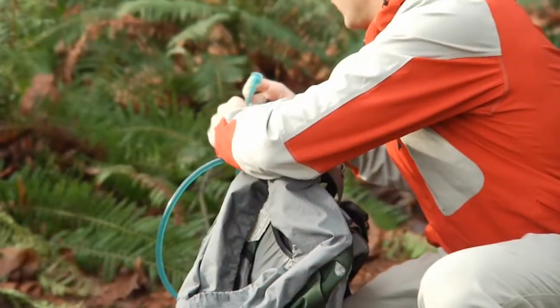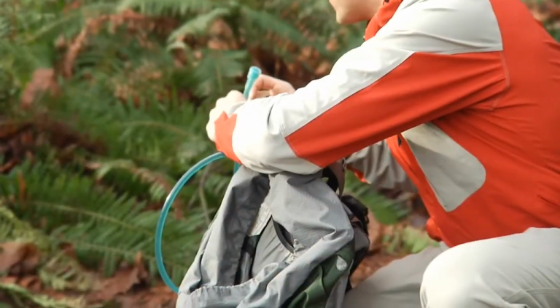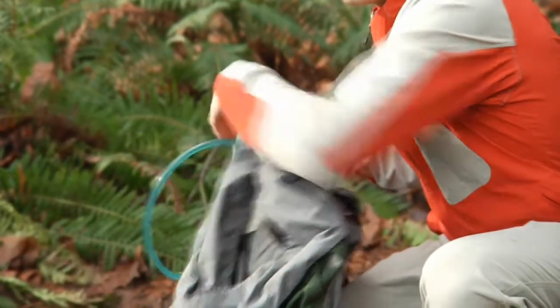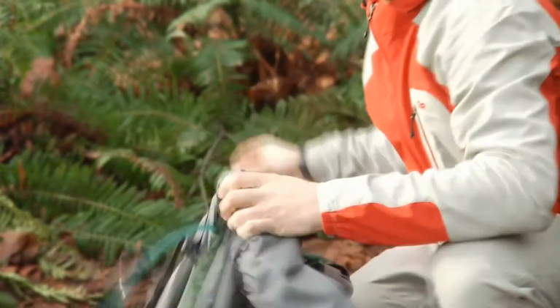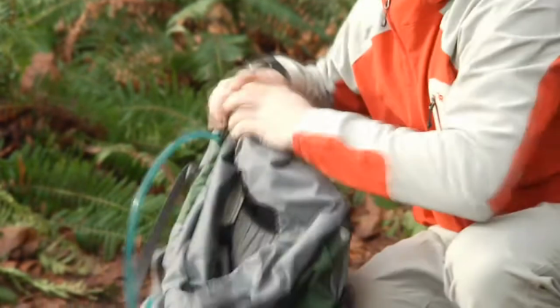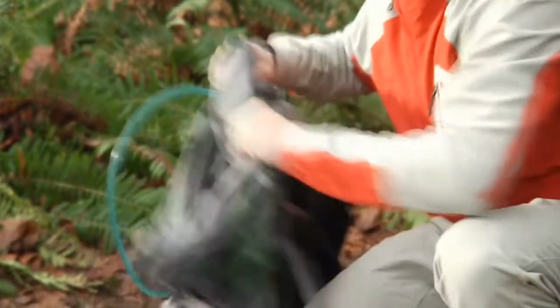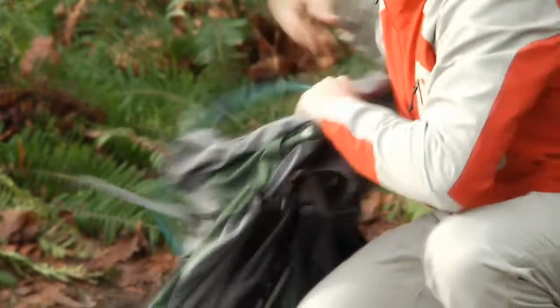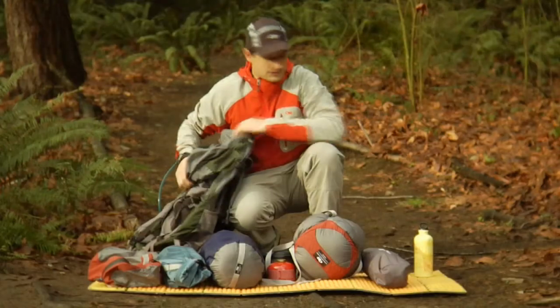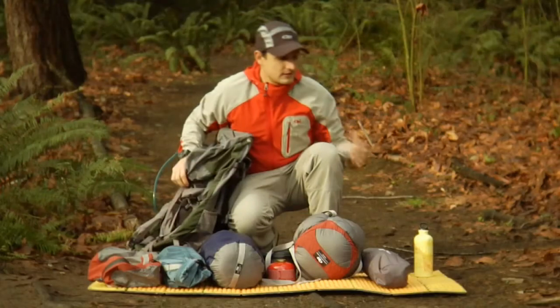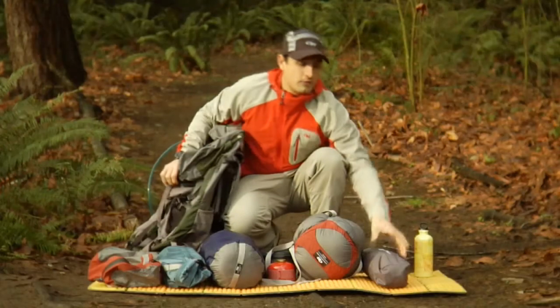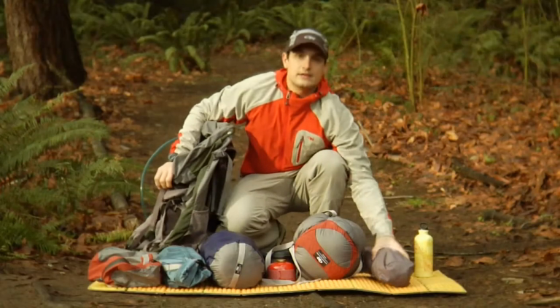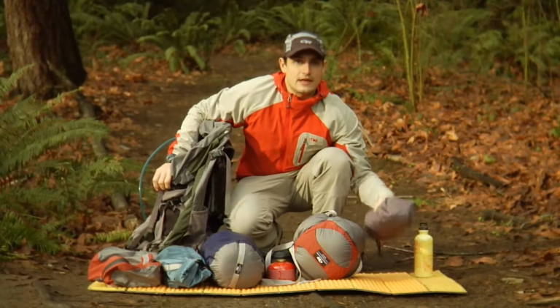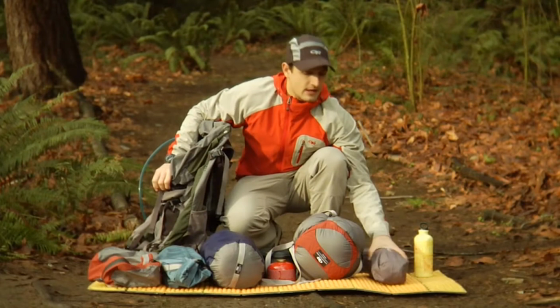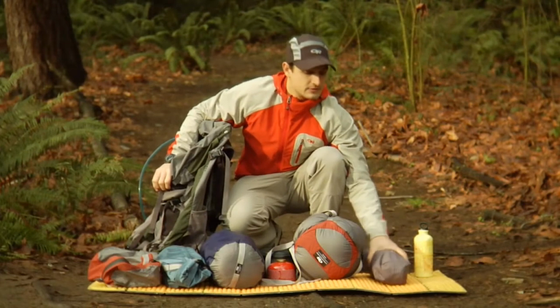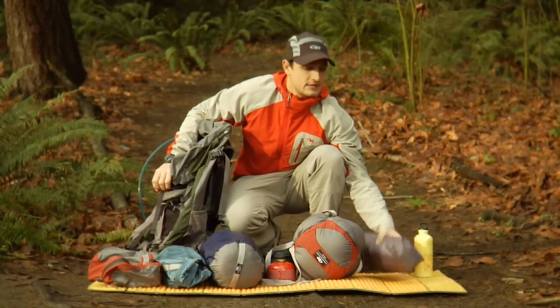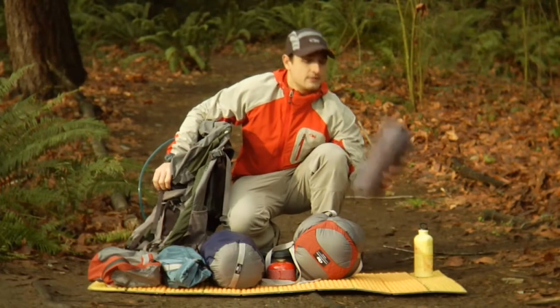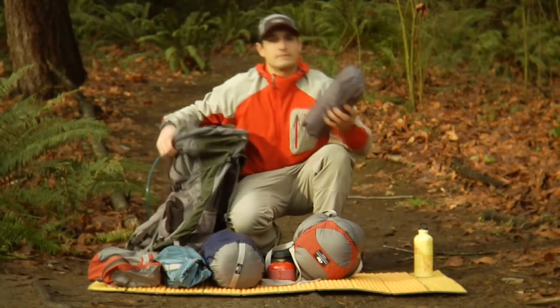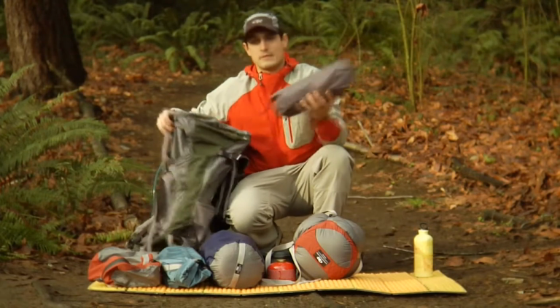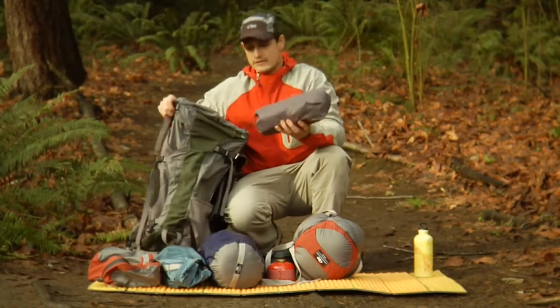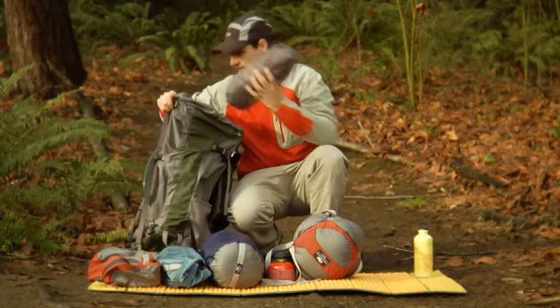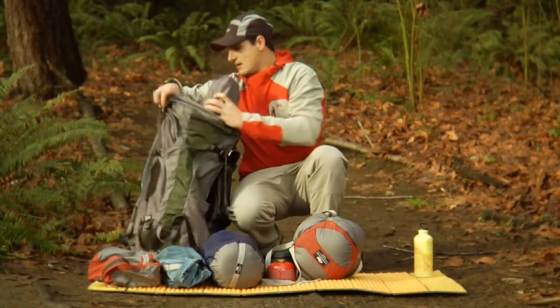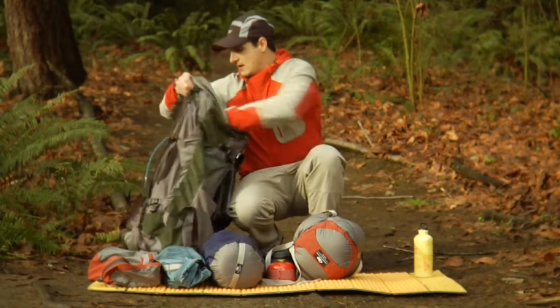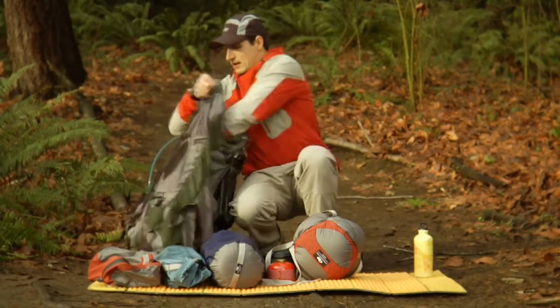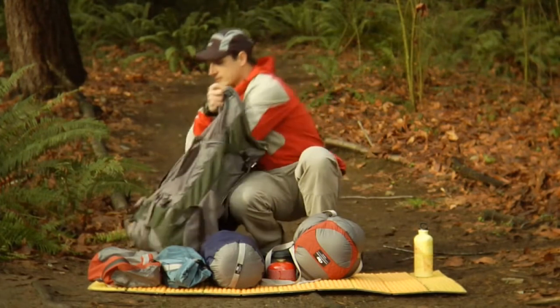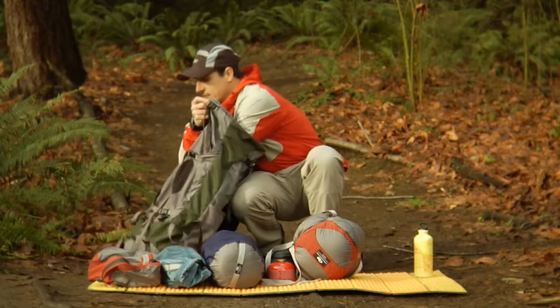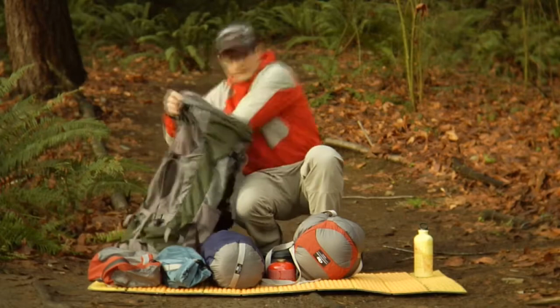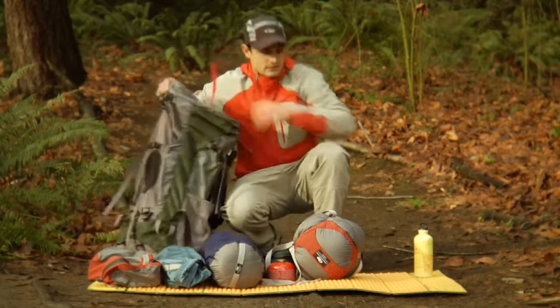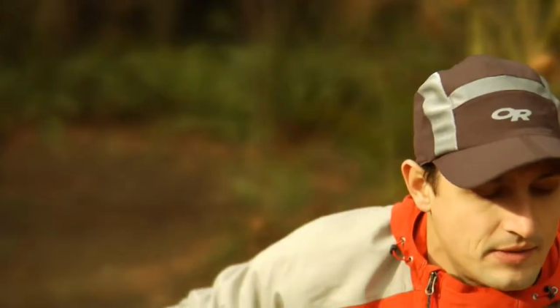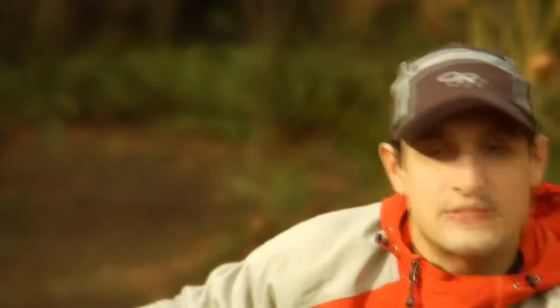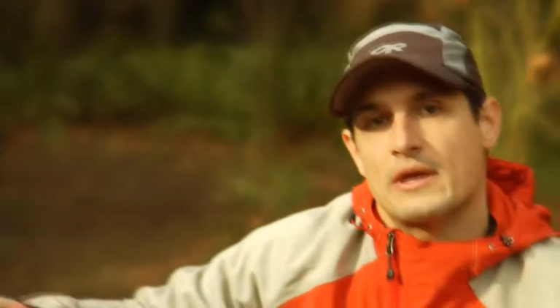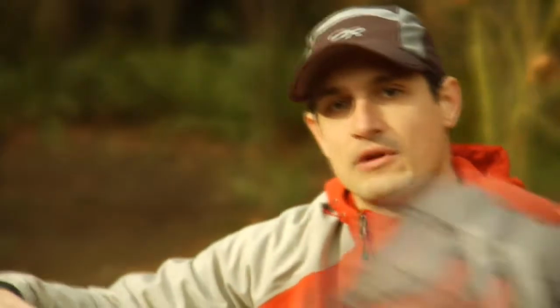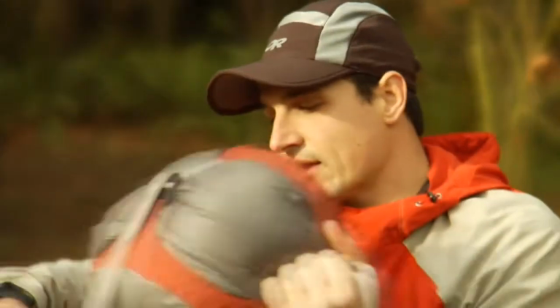The first thing I put in my pack is something I won't need until the end of the day — so it's the last thing I'll need. It's my bivy sack and it goes in the bottom like this. I put my sleeping bag in right after that.